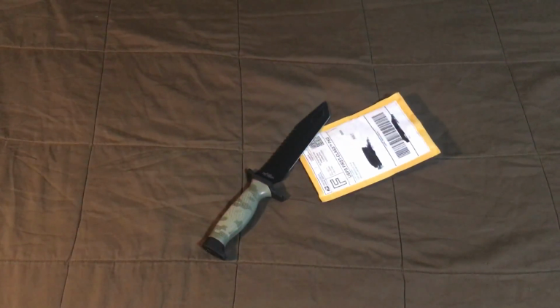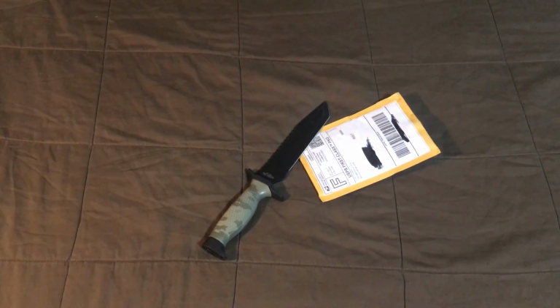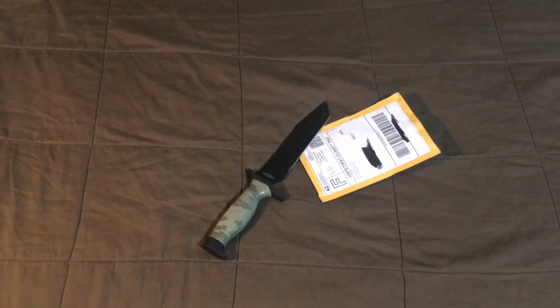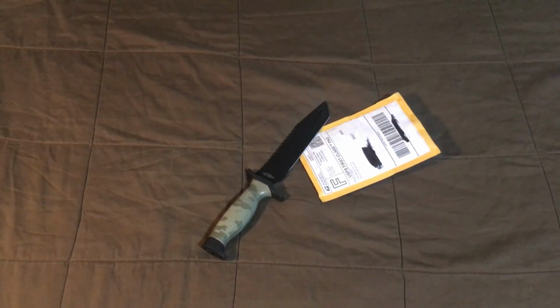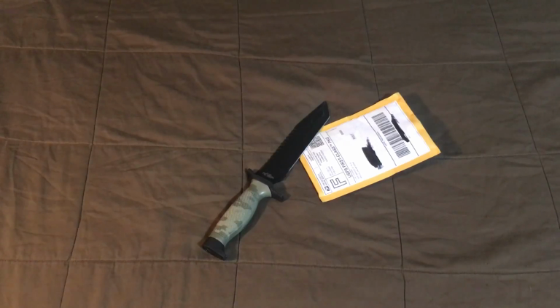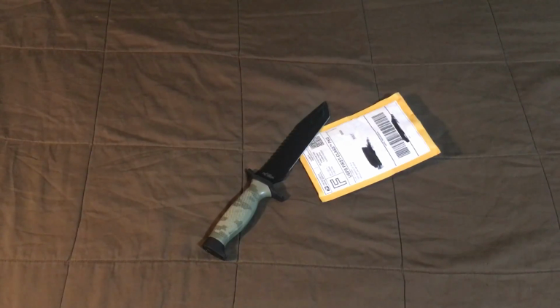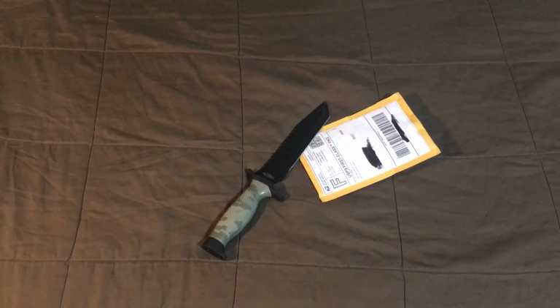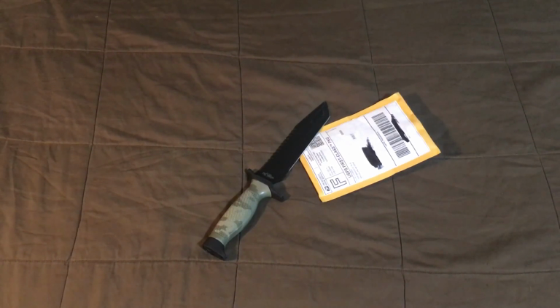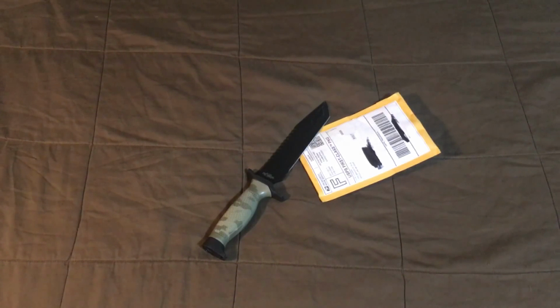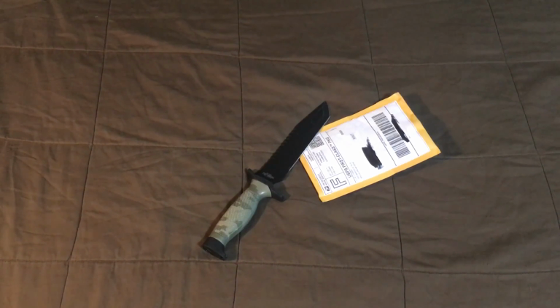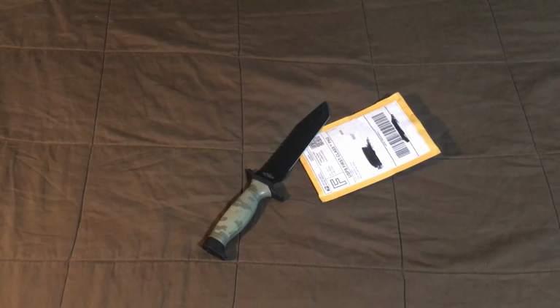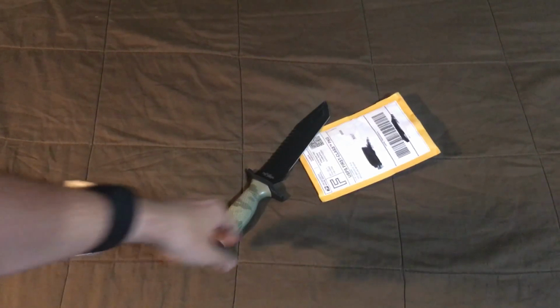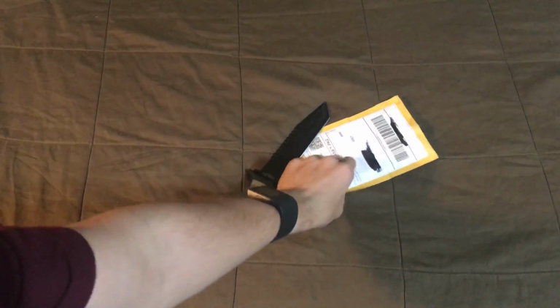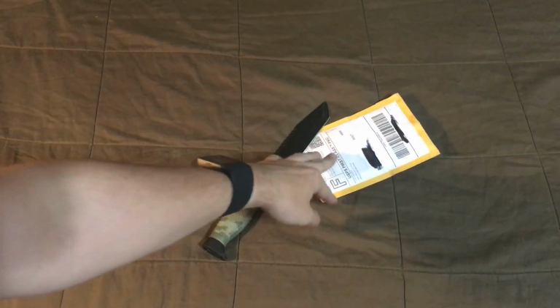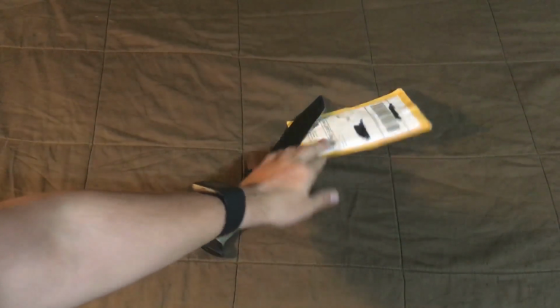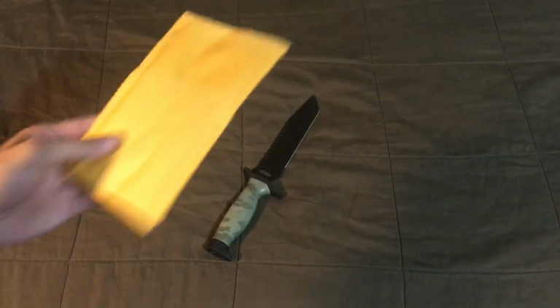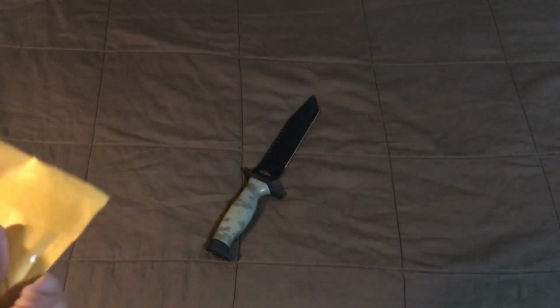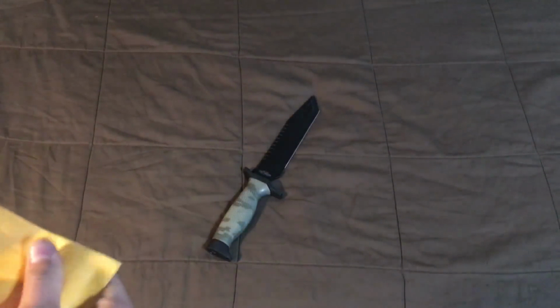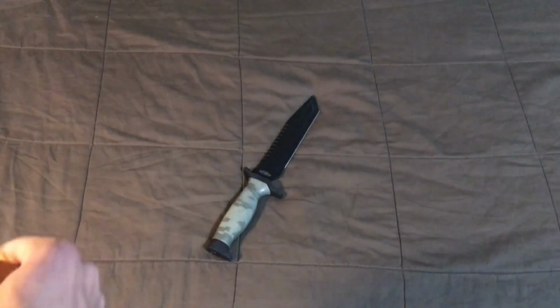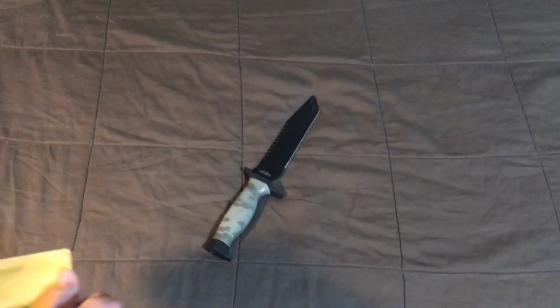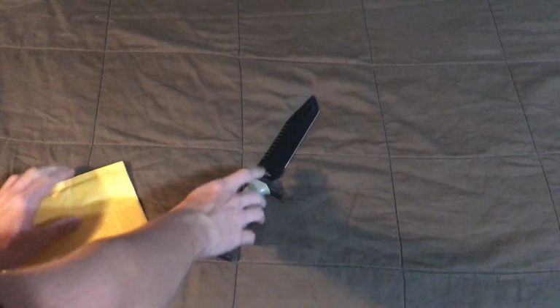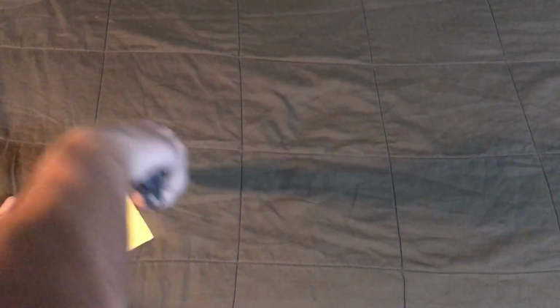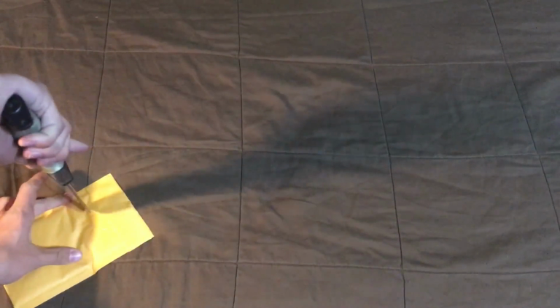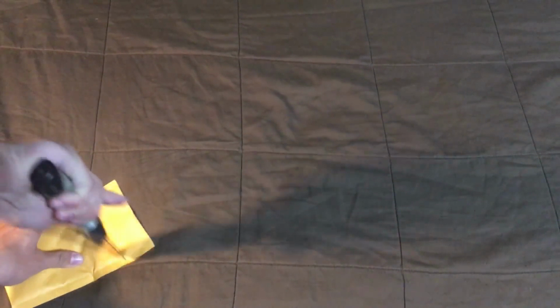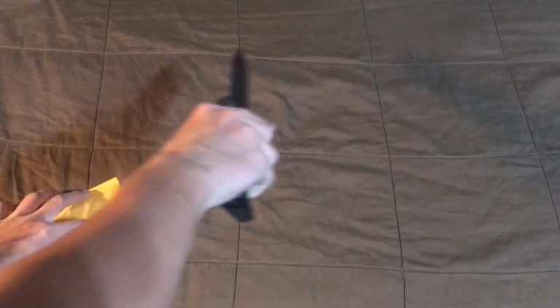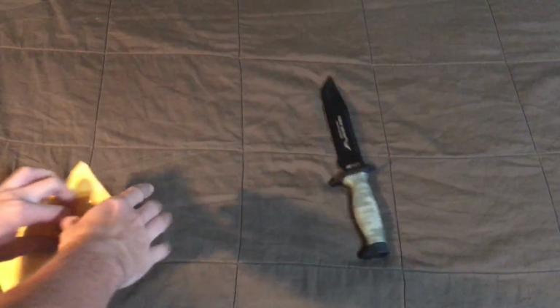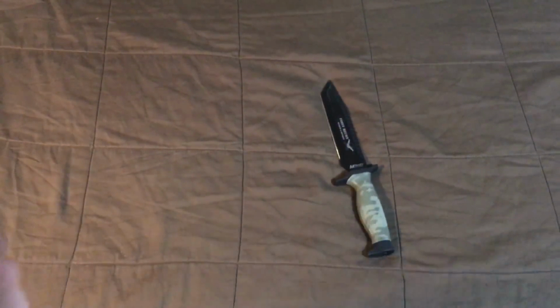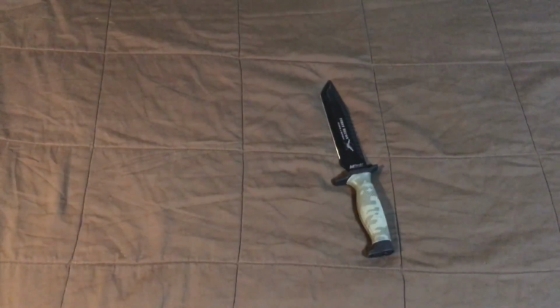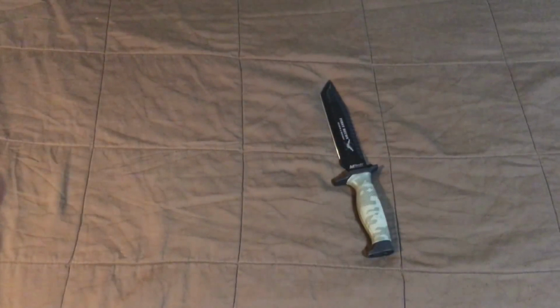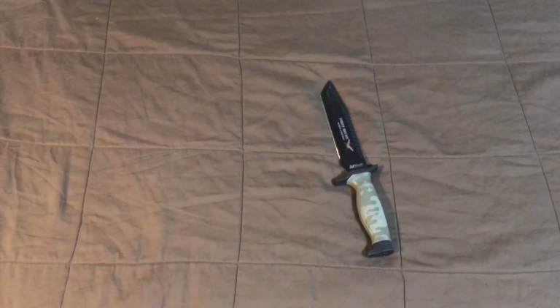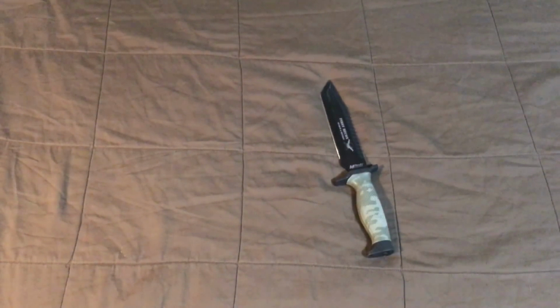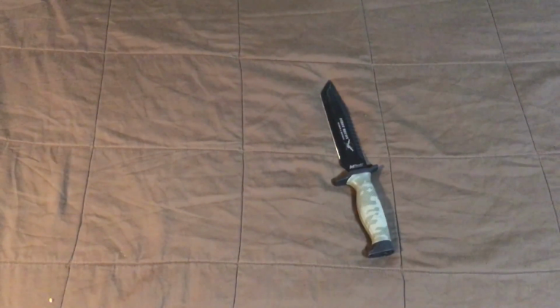What's up you guys, it's Tank from New Republic, and today I have a double Russian-themed unboxing, so let's get right into it. This is the first one, from eBay — a little small one.